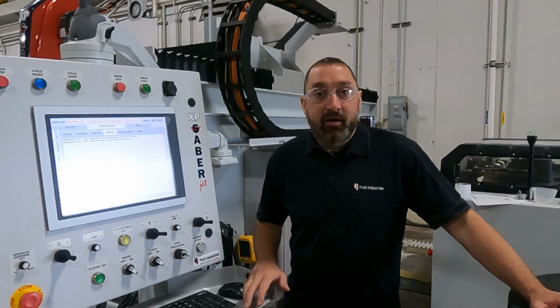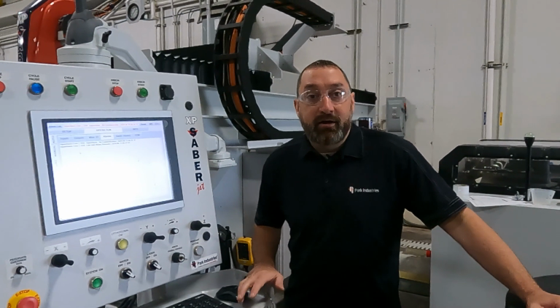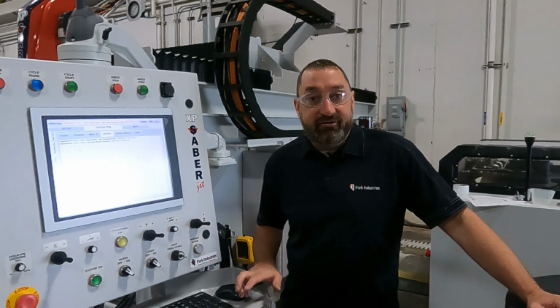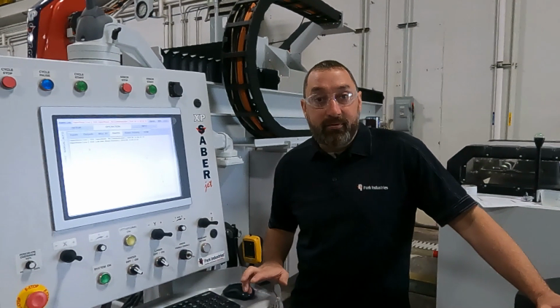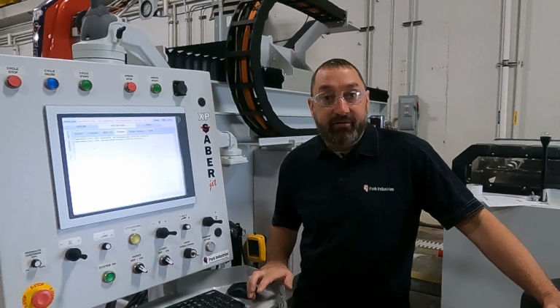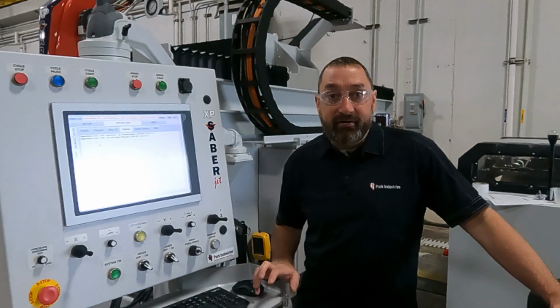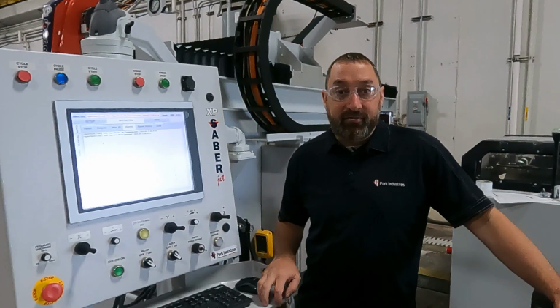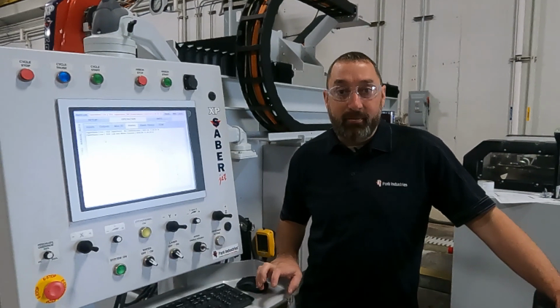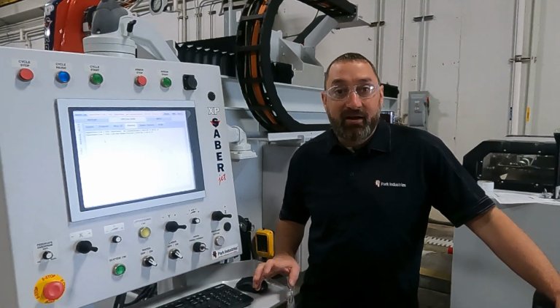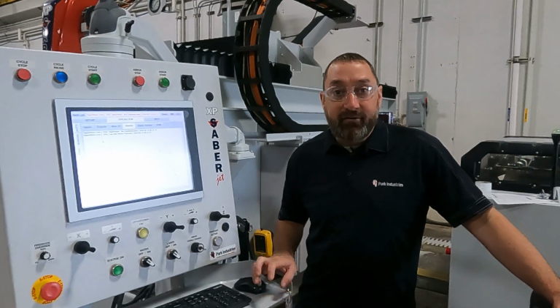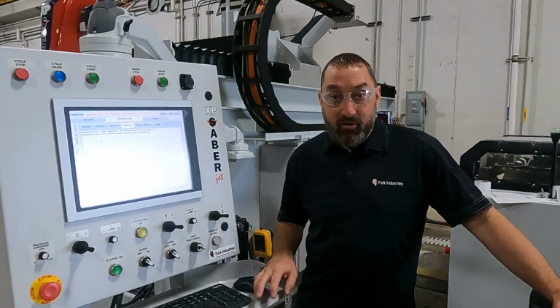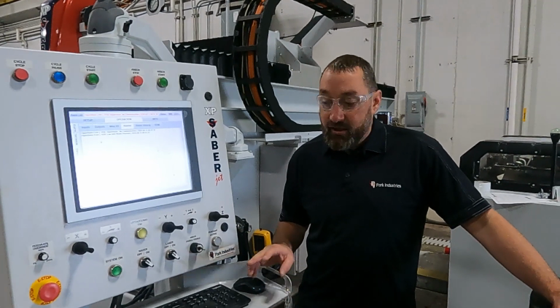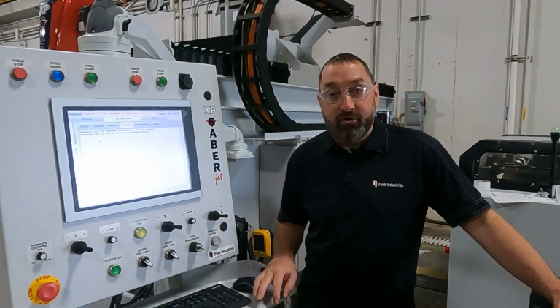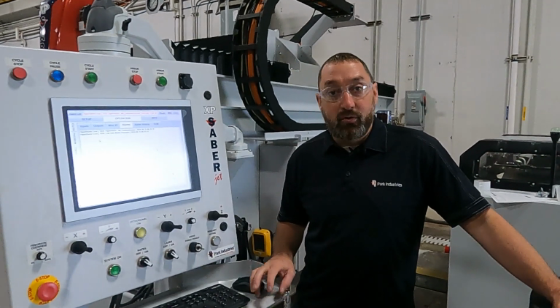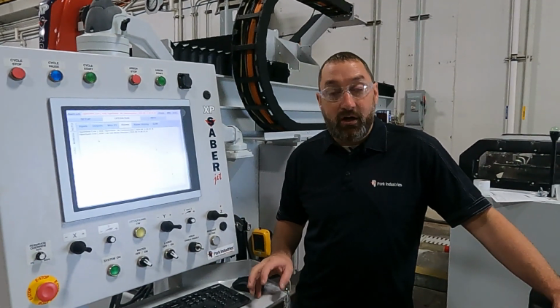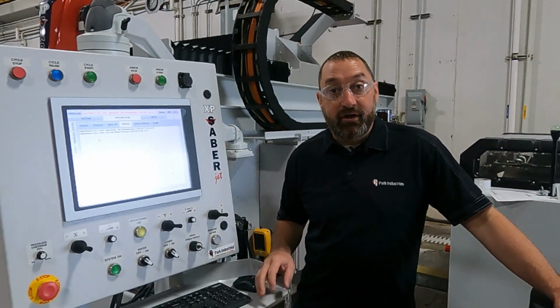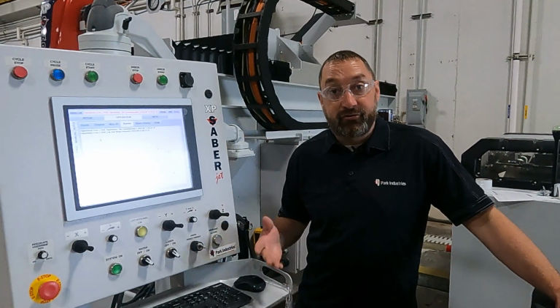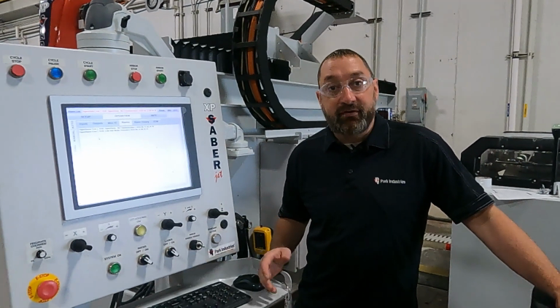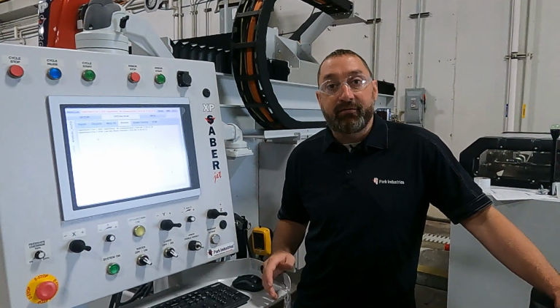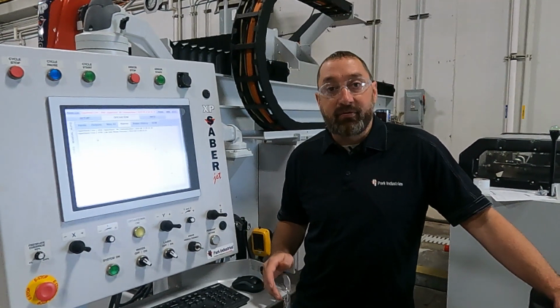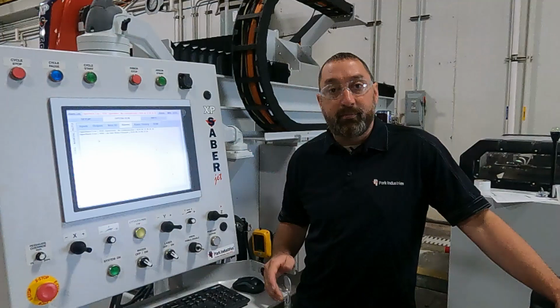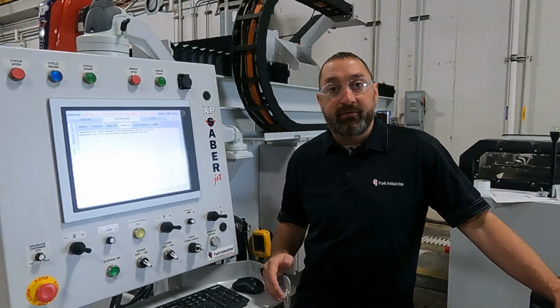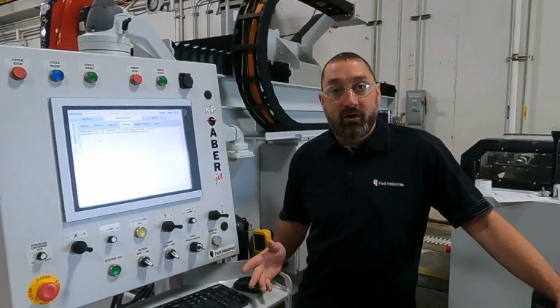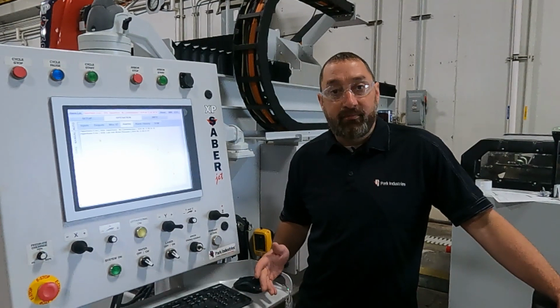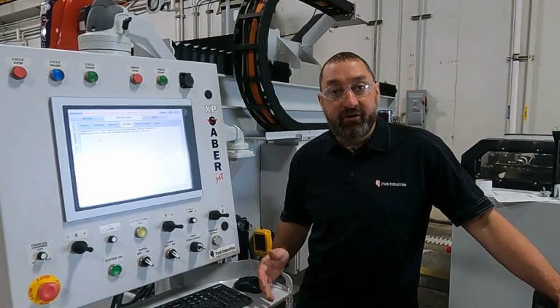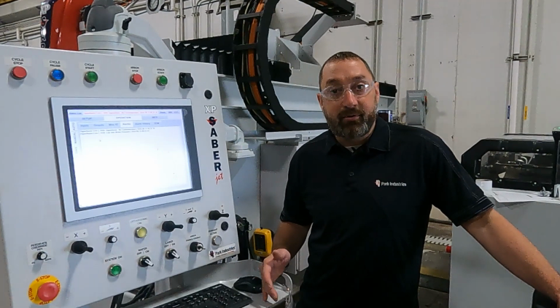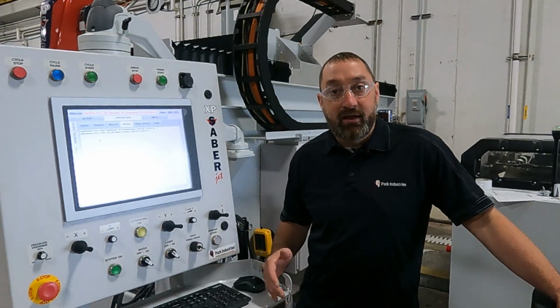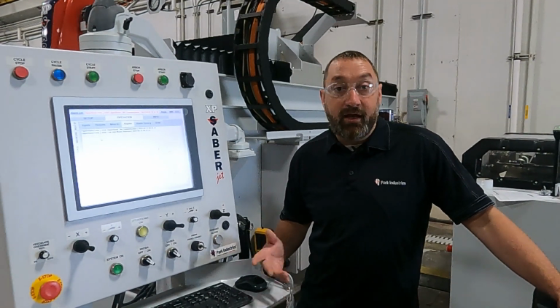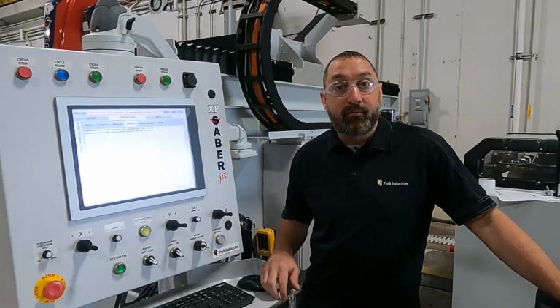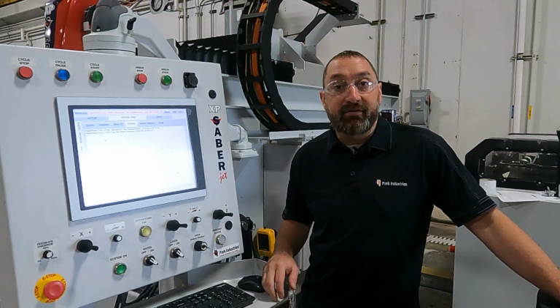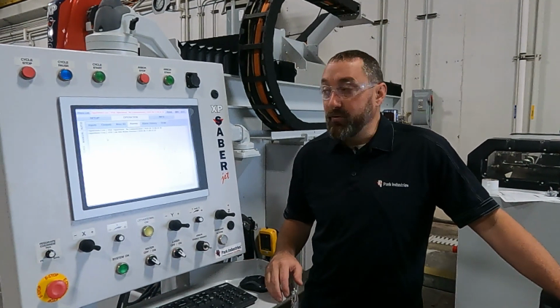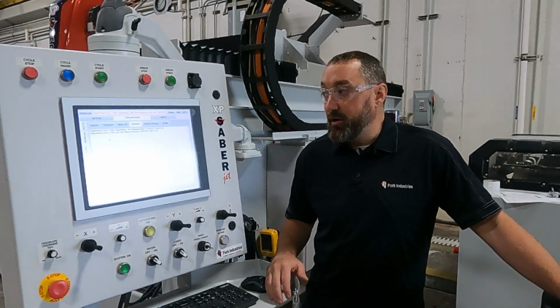Hi, I'm Josh Ackman with Park Industries Customer Service Department. In this video, we are going to show you how to check if your booster pump is functioning properly and how to replace your booster pump.